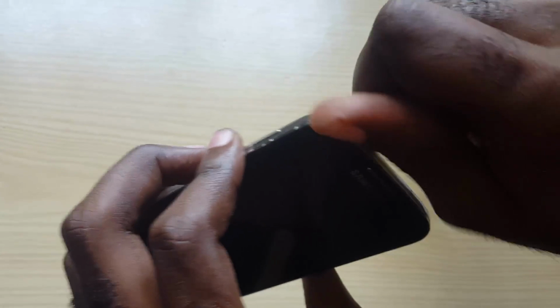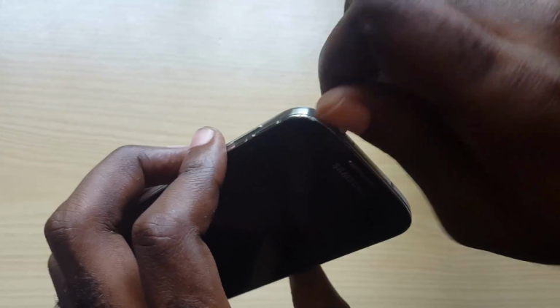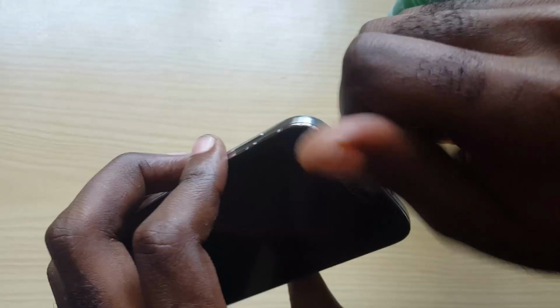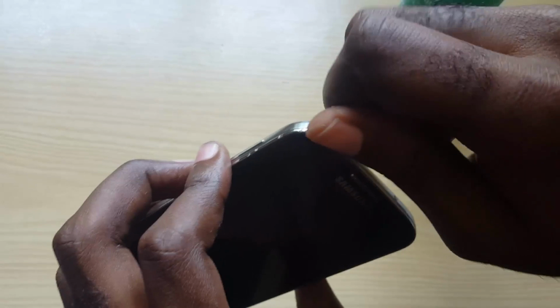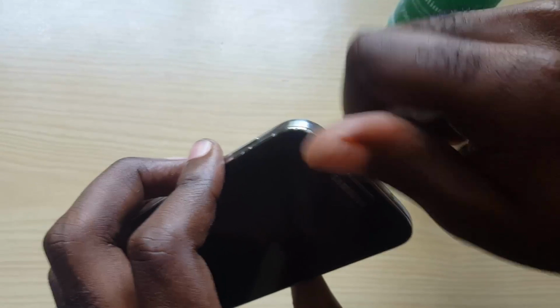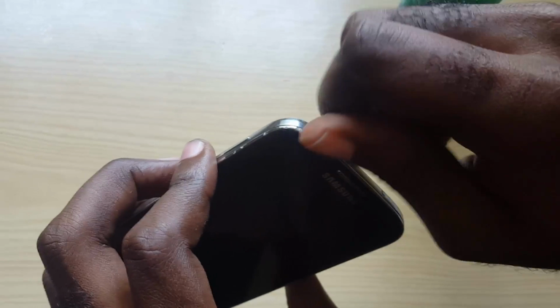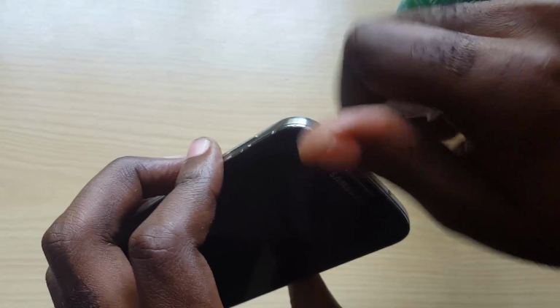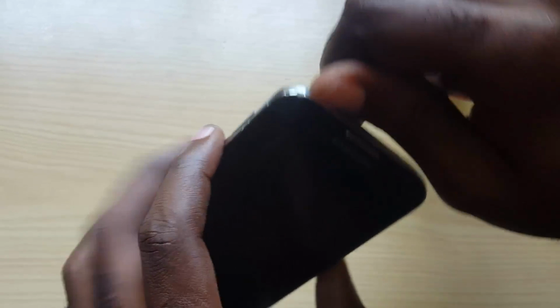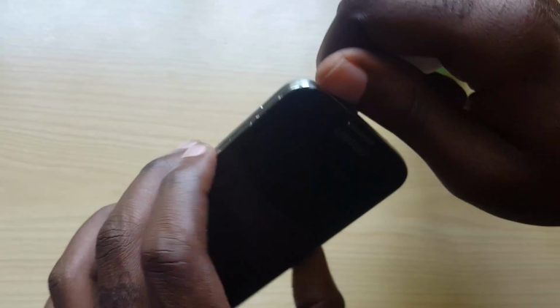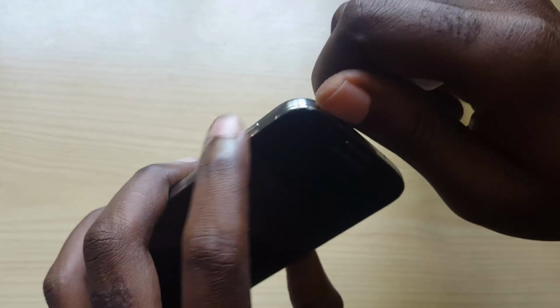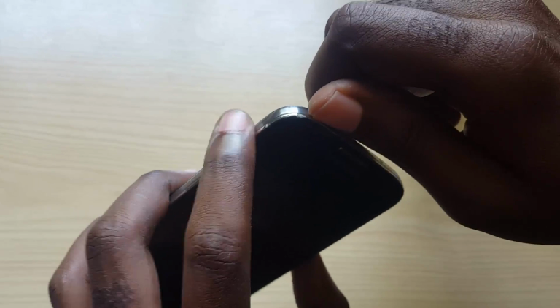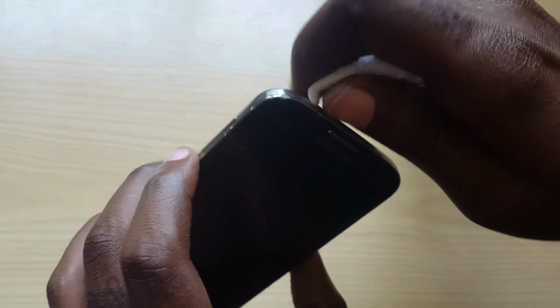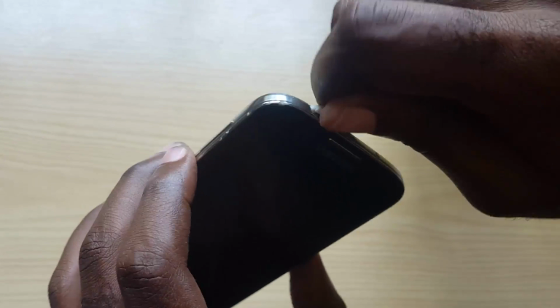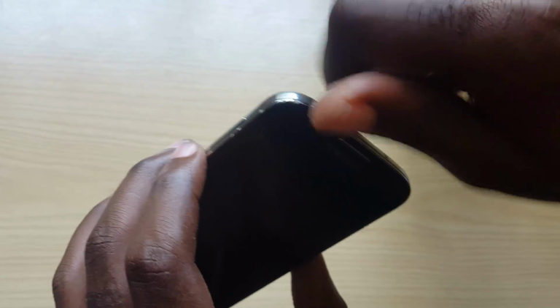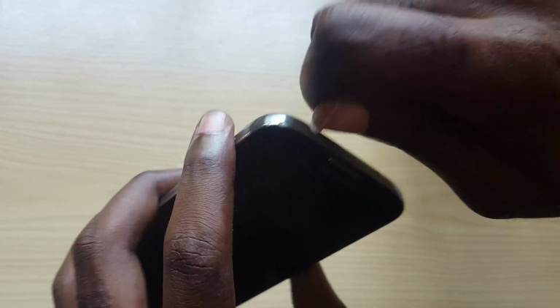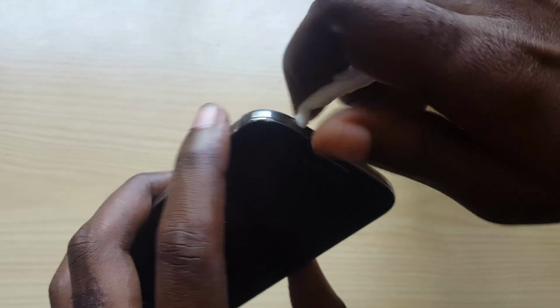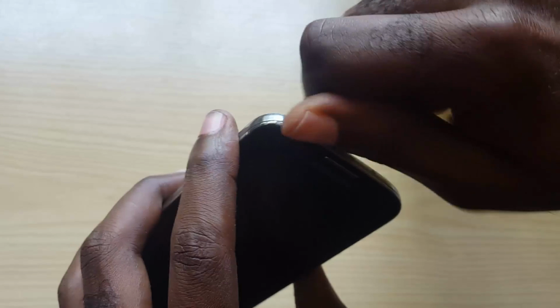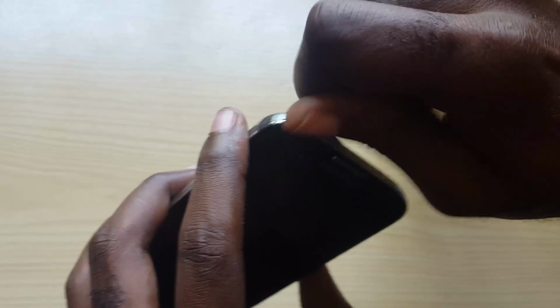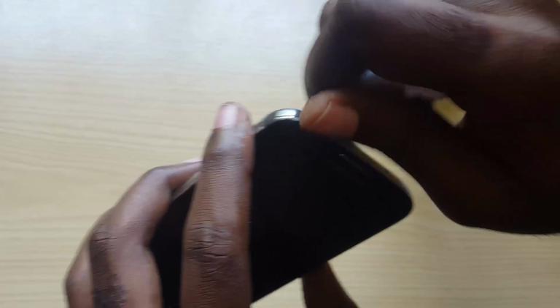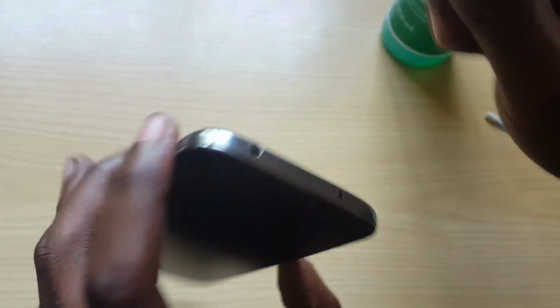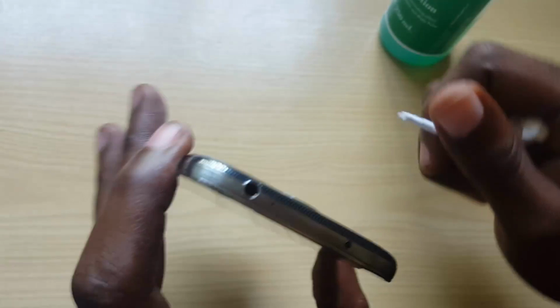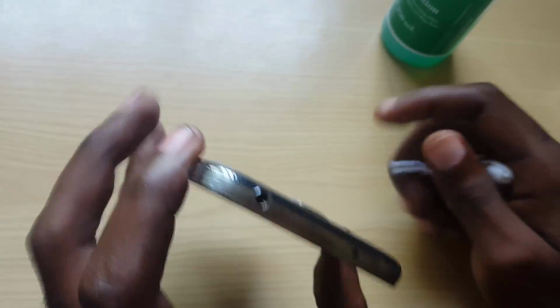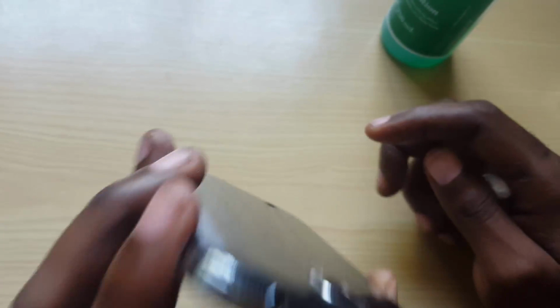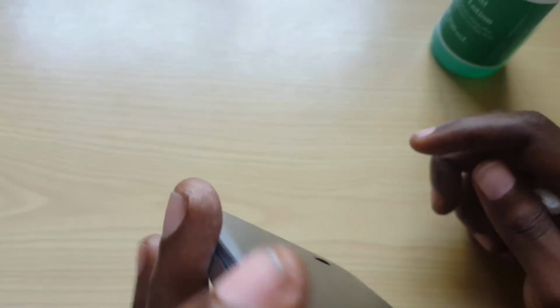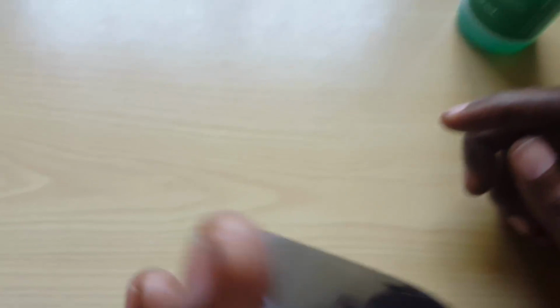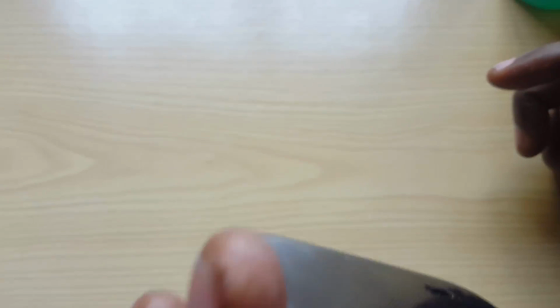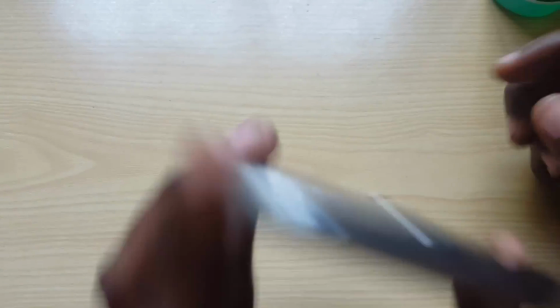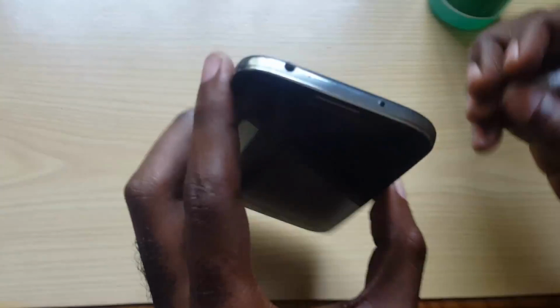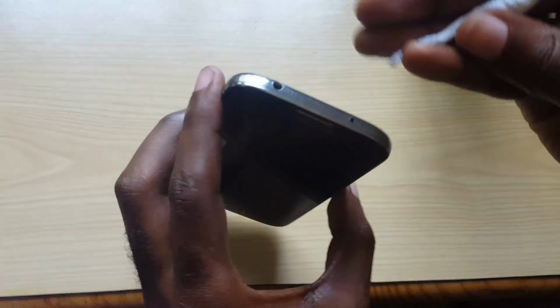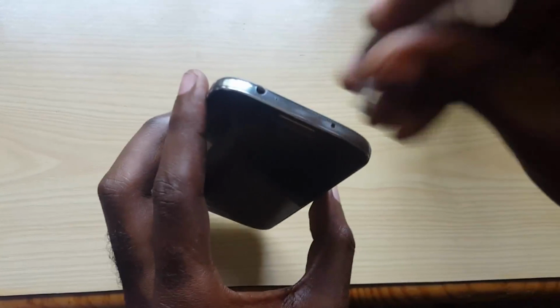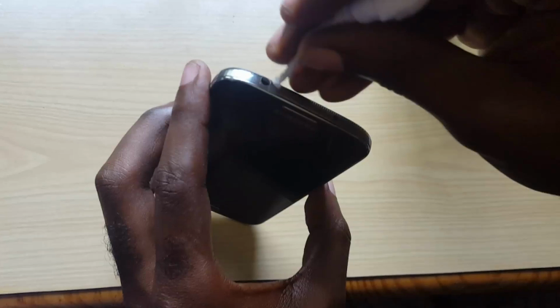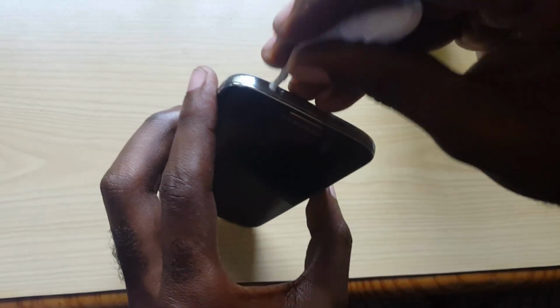In the meantime, you can actually start playing some music and use the volume up and down keys as you clean. You can even go ahead and blow right into the port and keep cleaning.